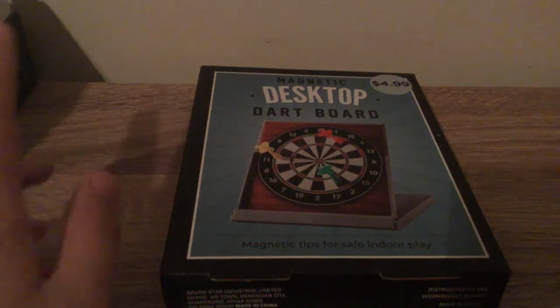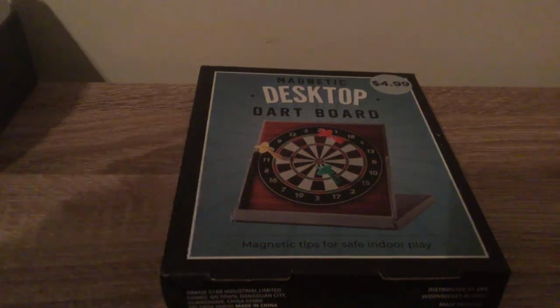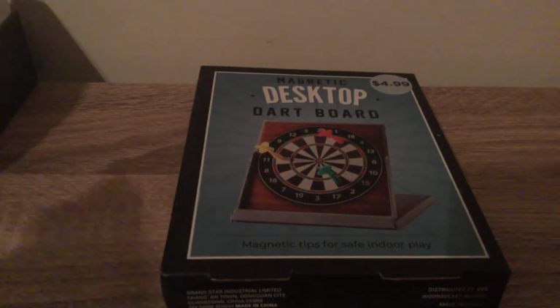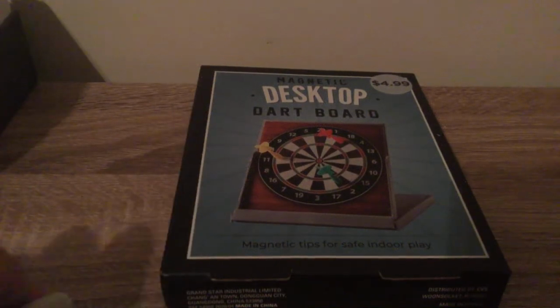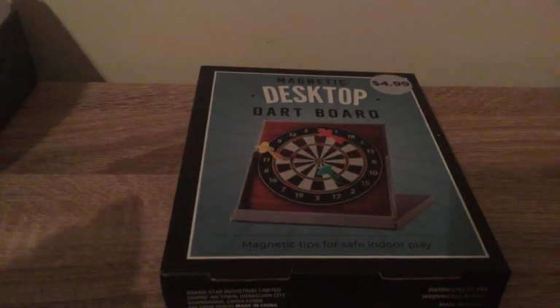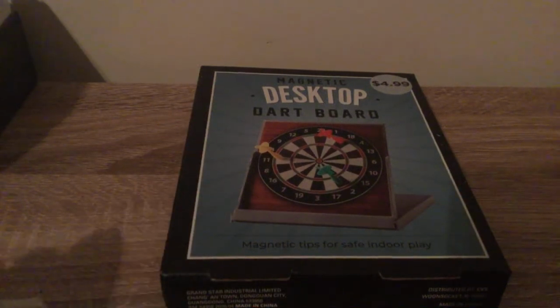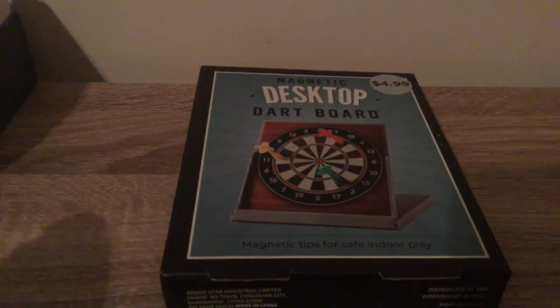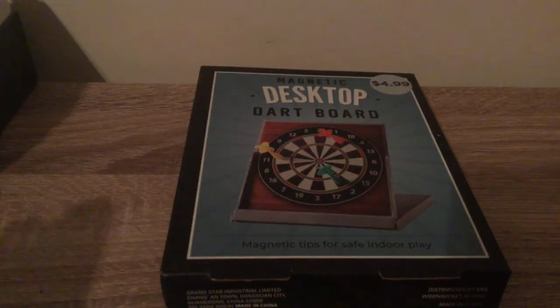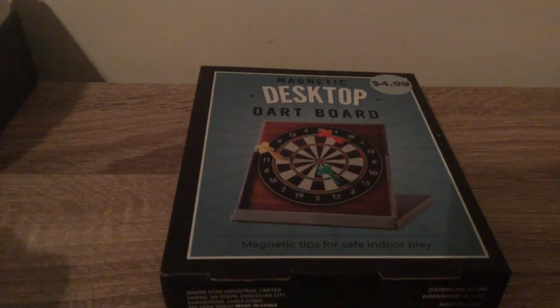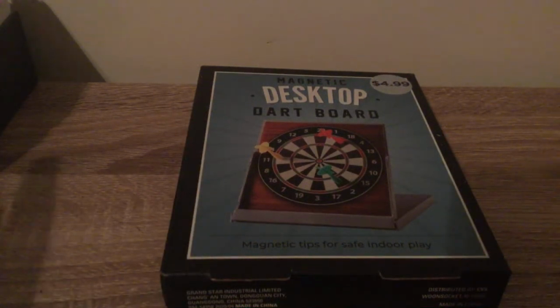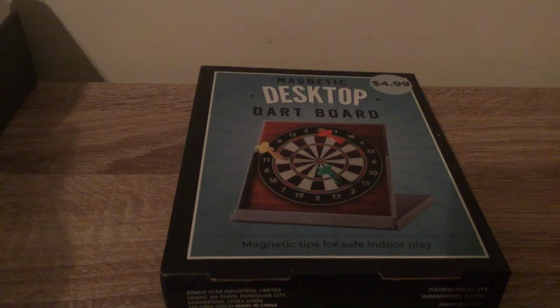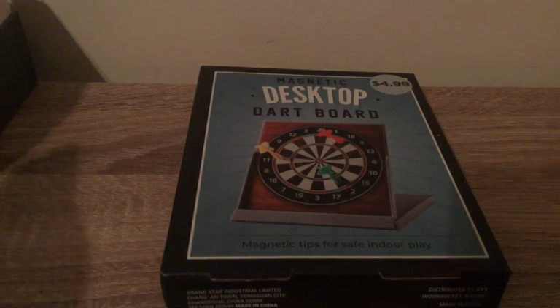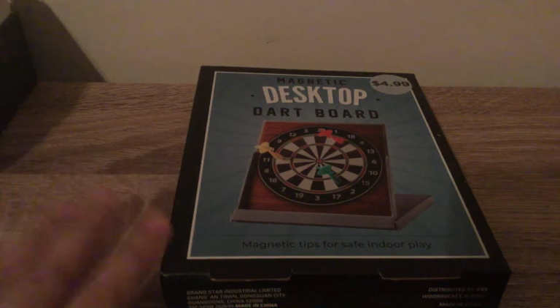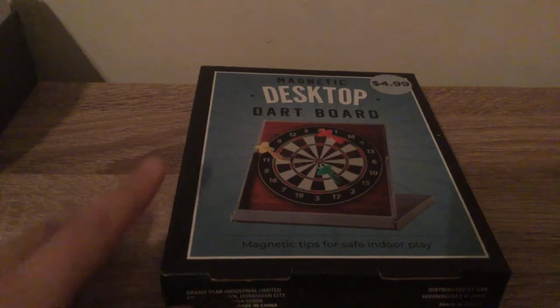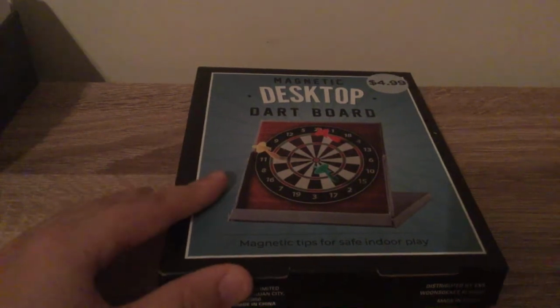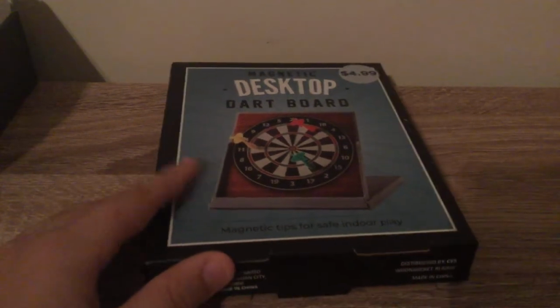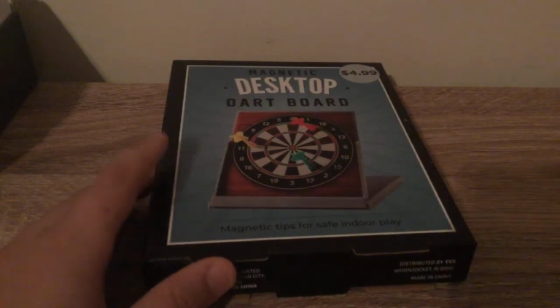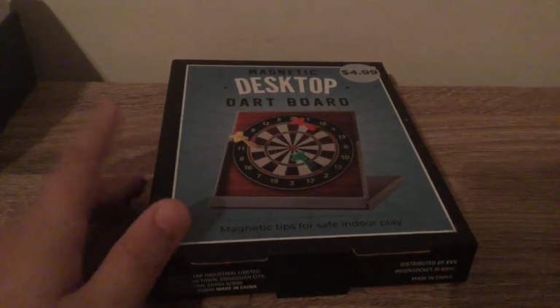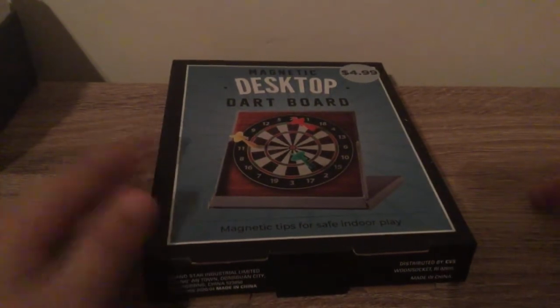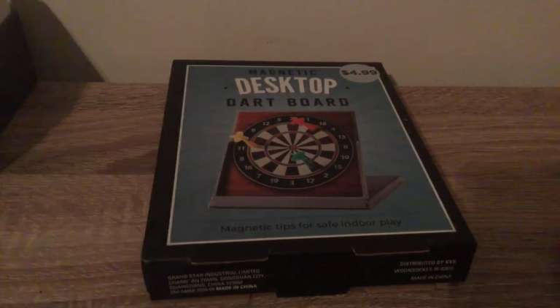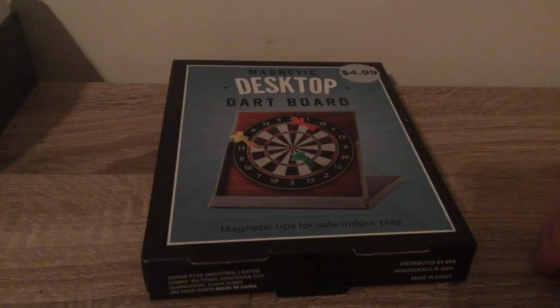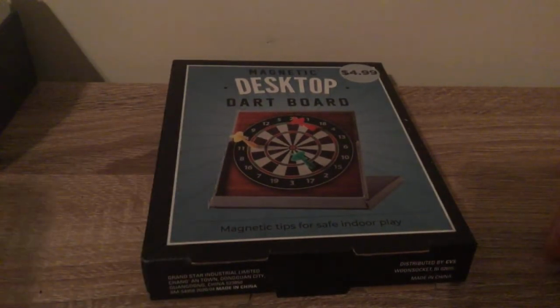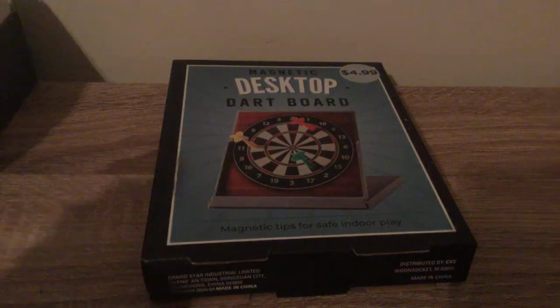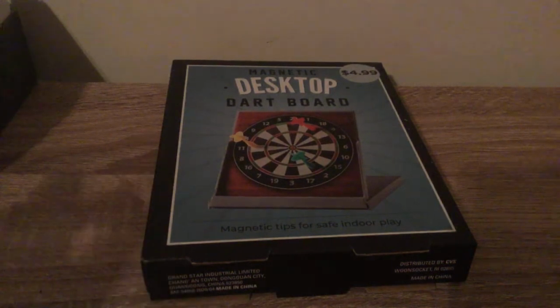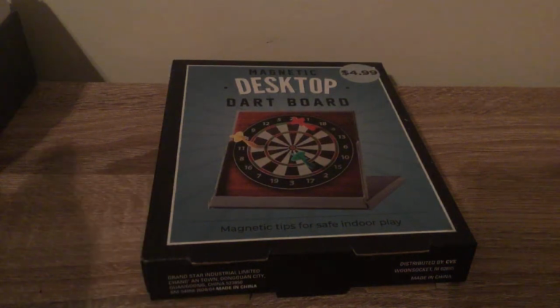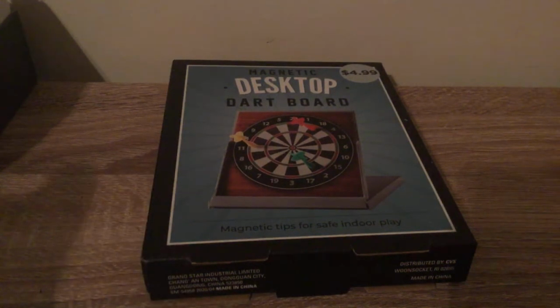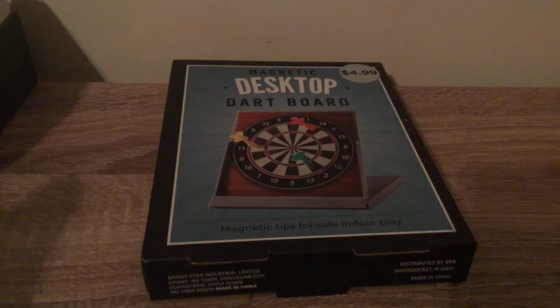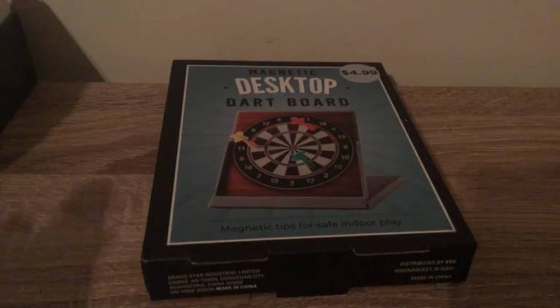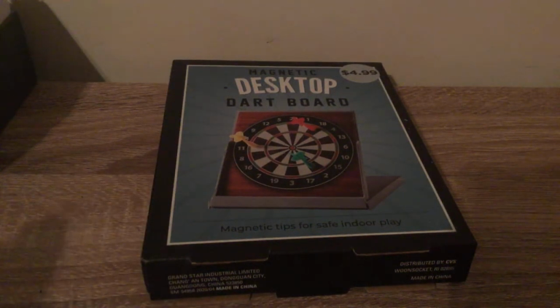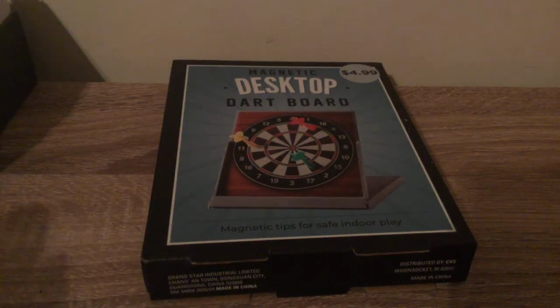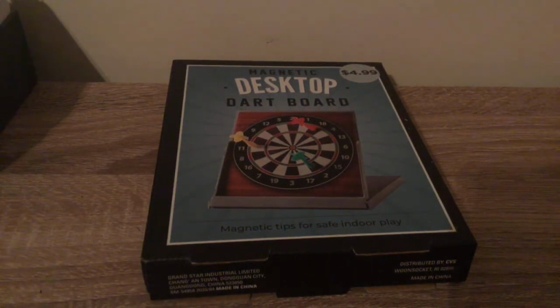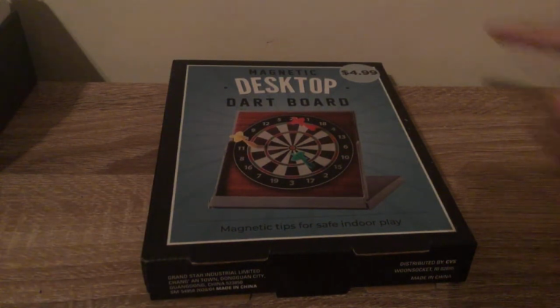Hello, welcome back to my video. Today I'm going to be doing this little review kind of thing. I got this thing from CVS — it's a magnetic desk card dartboard. It's like a mini dartboard for $5 at CVS.